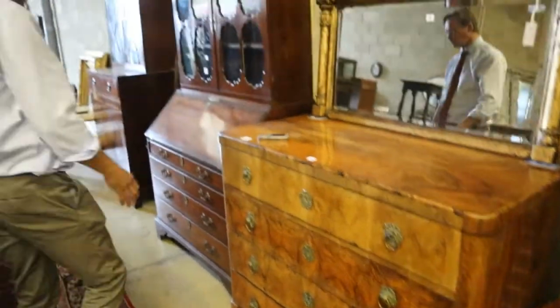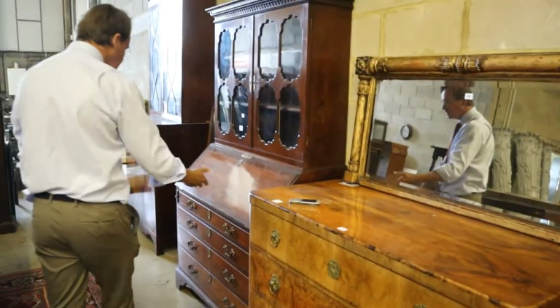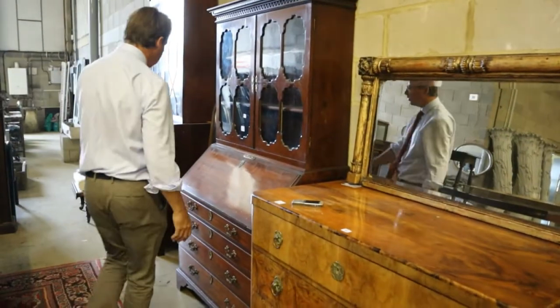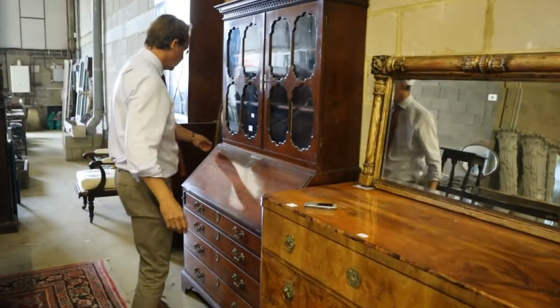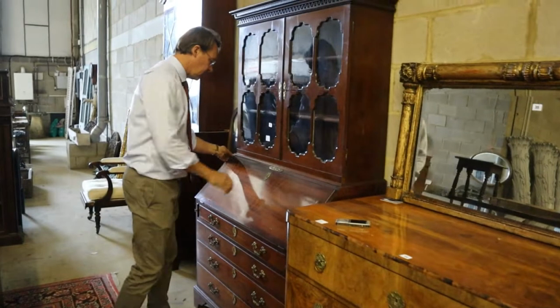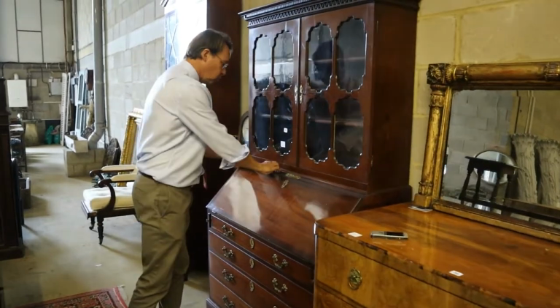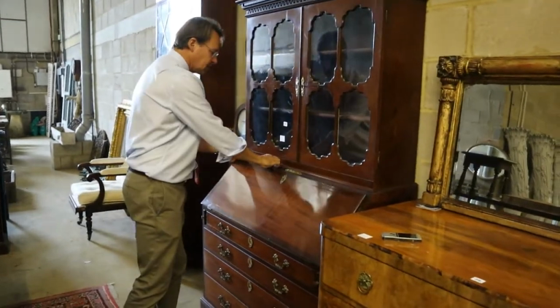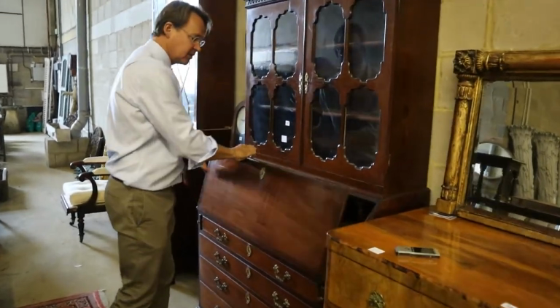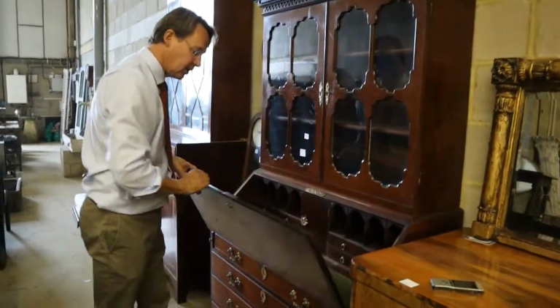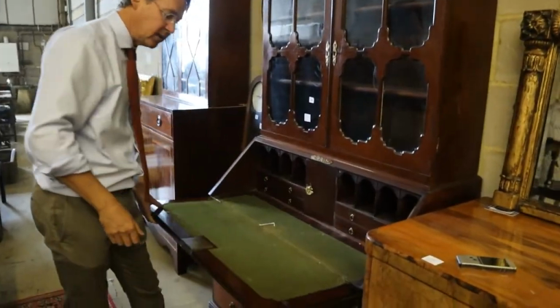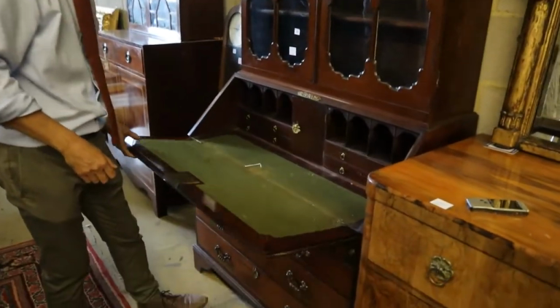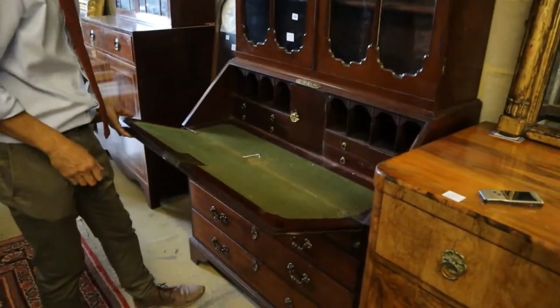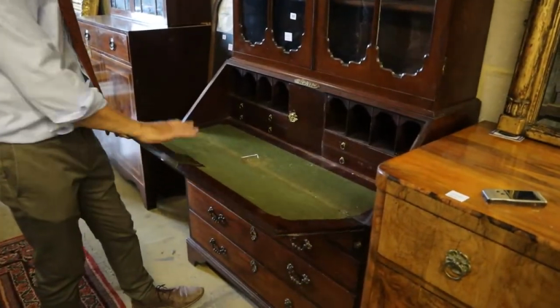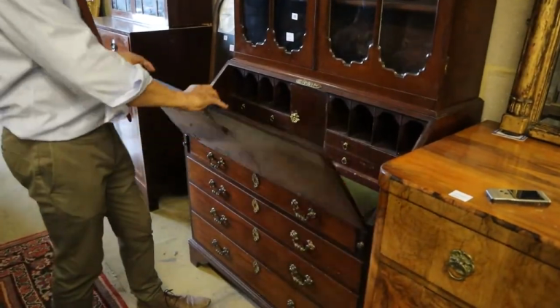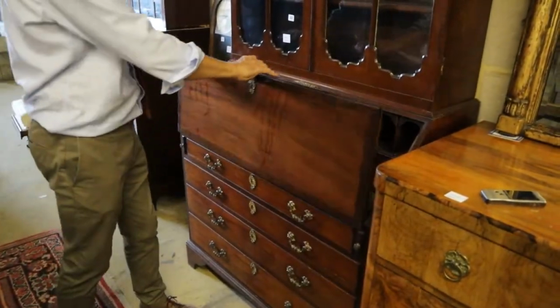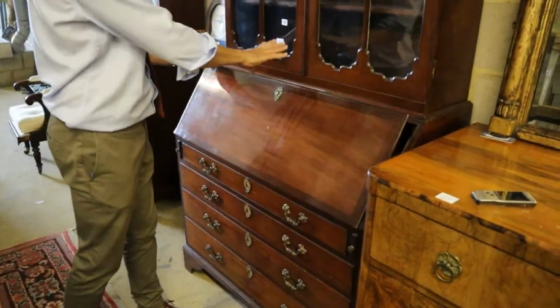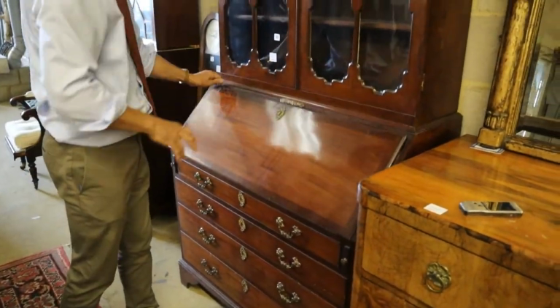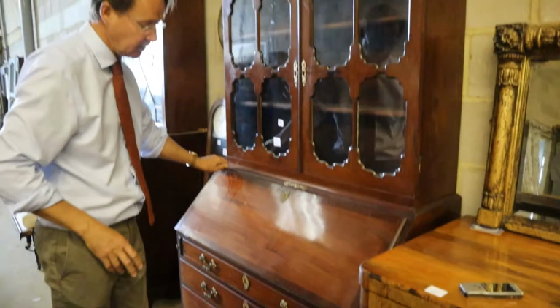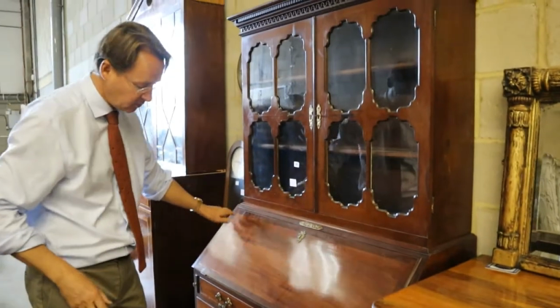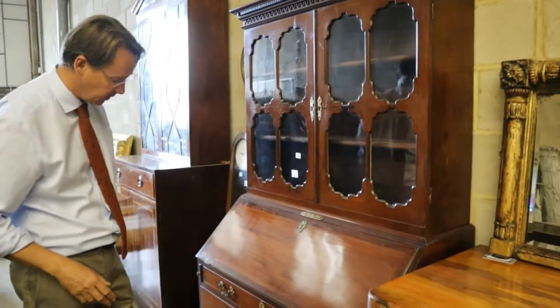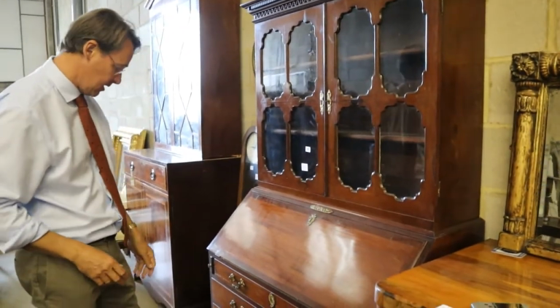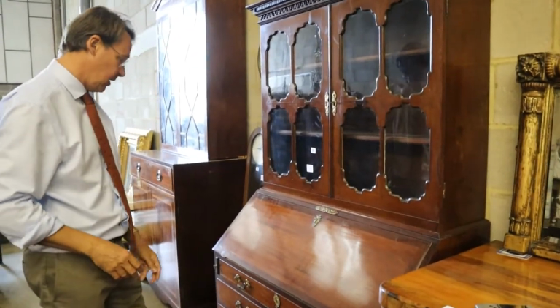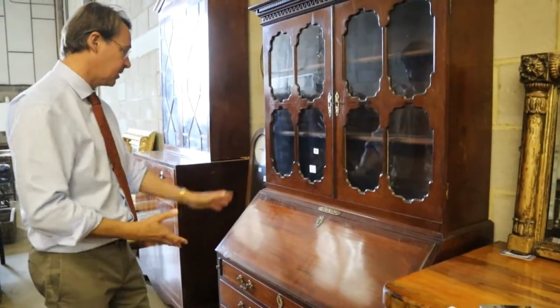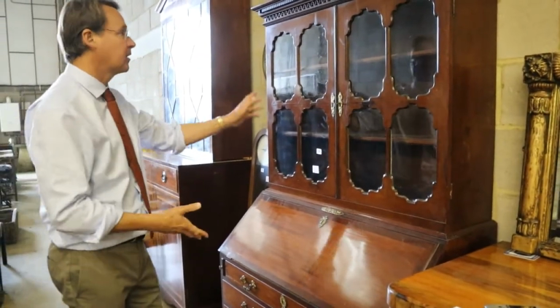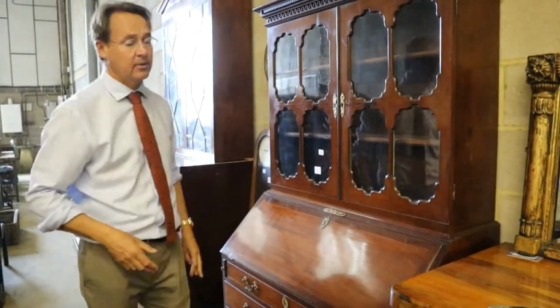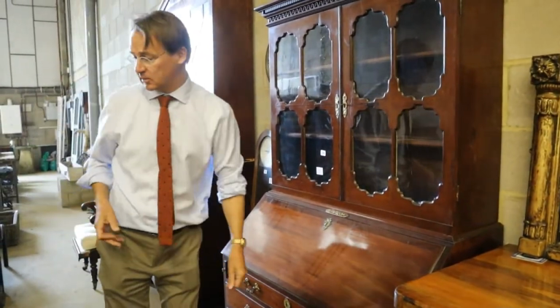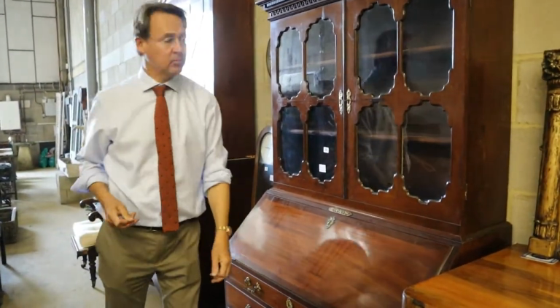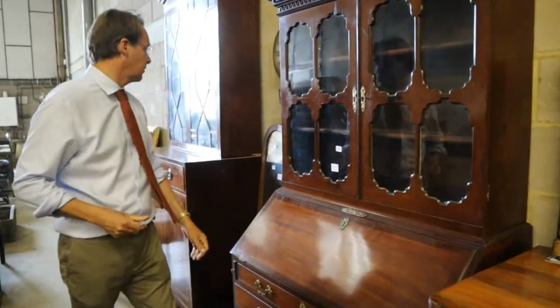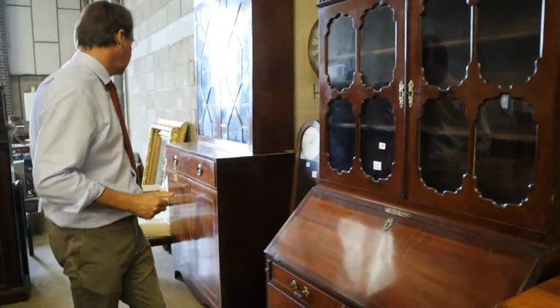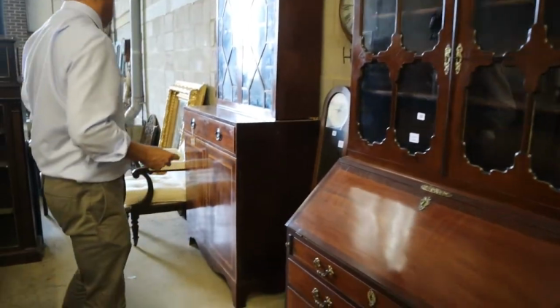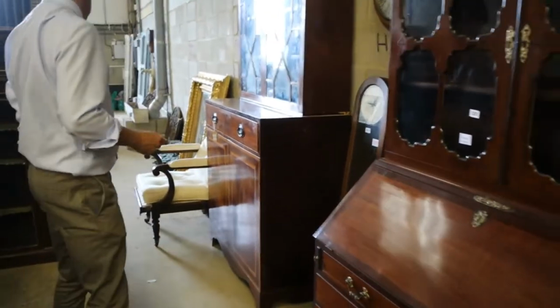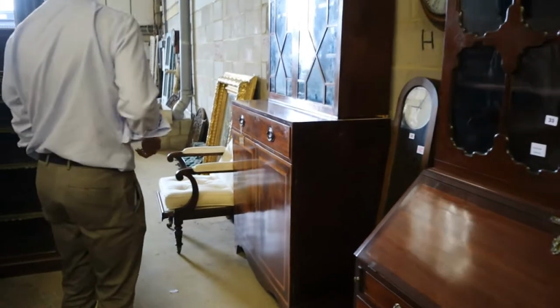Great quality bureau here — this weighs an absolute tonne, the weight of this mahogany. Early Cuban mahogany, lot 33. I know they're not popular, but there we go — it's a big old piece for your money should you like it.